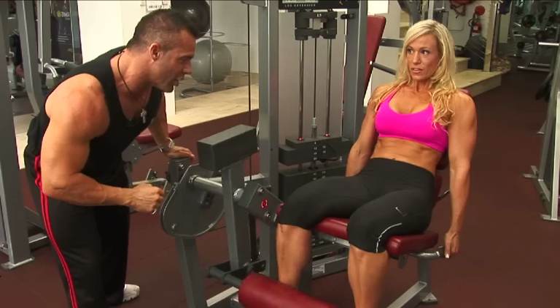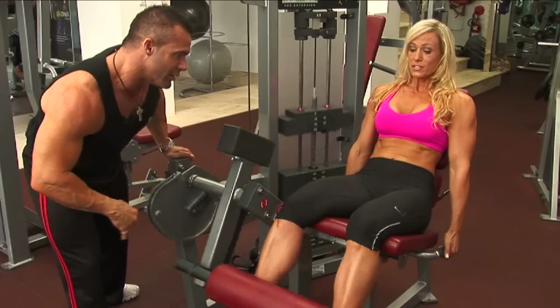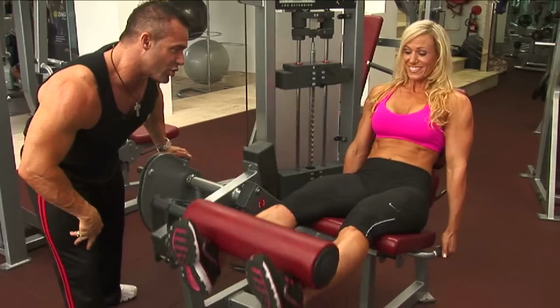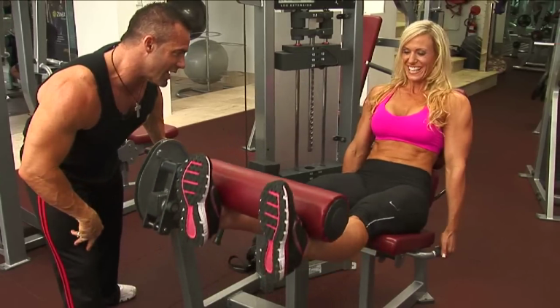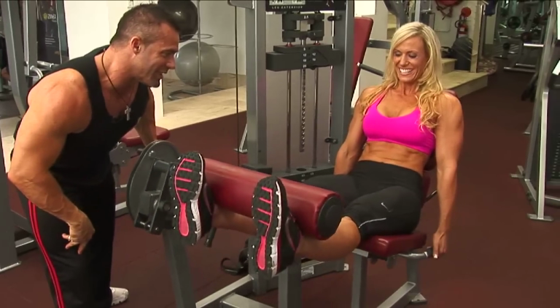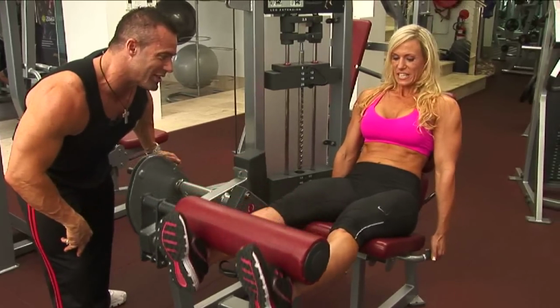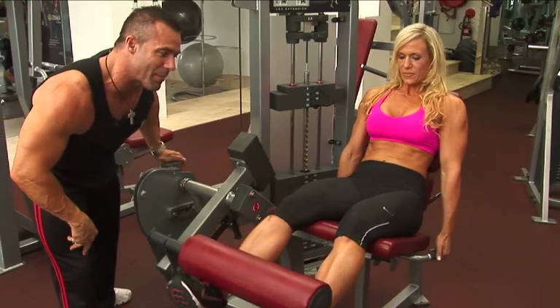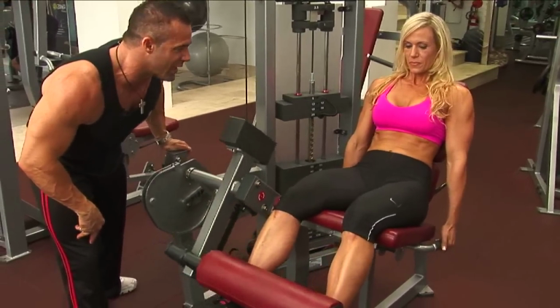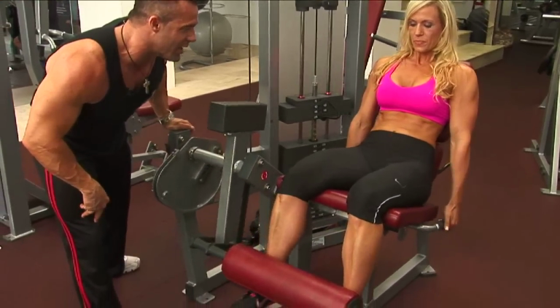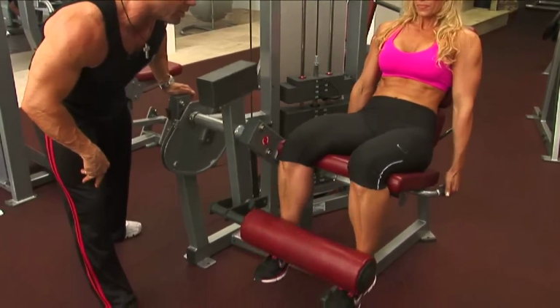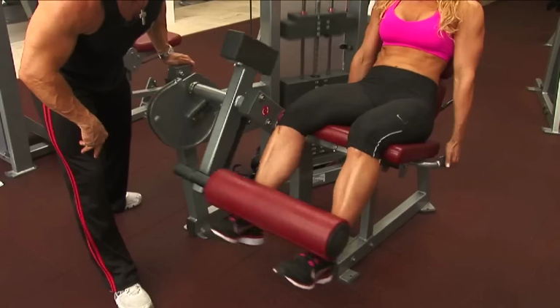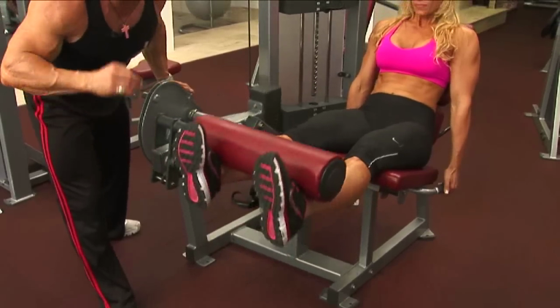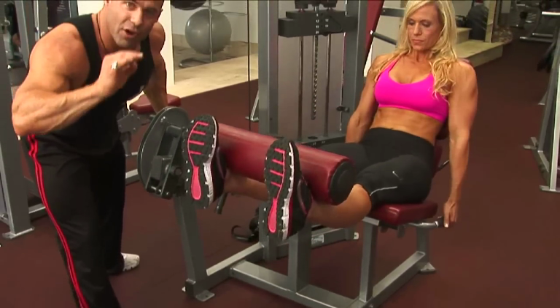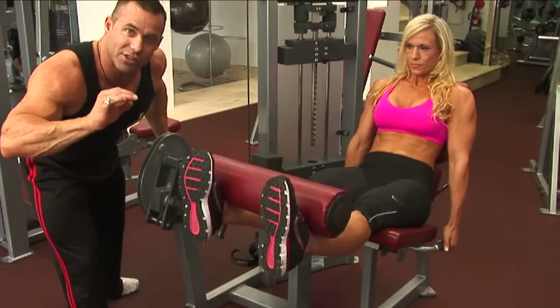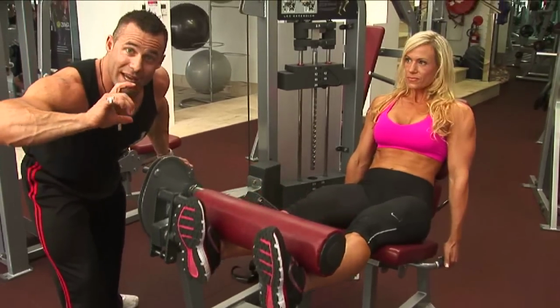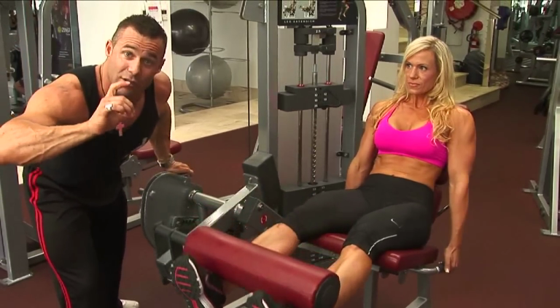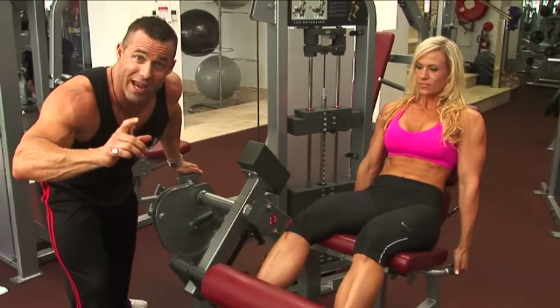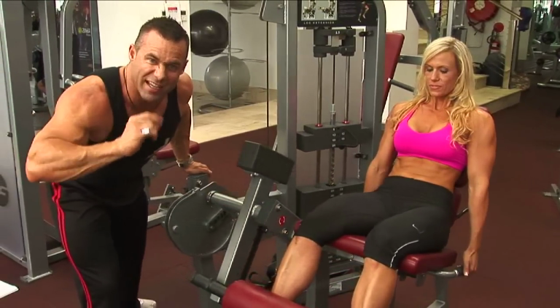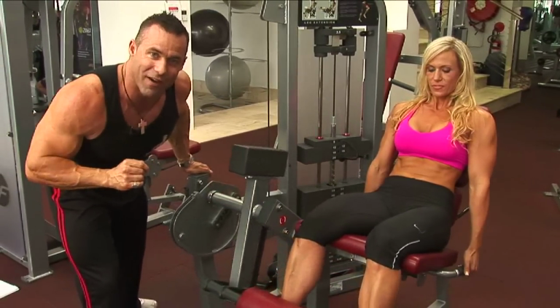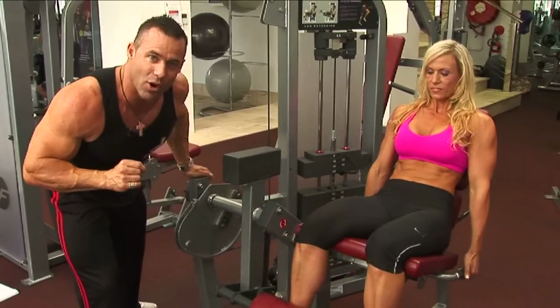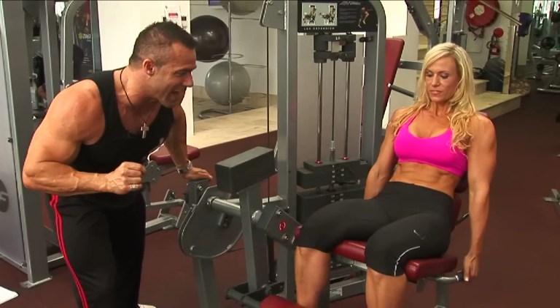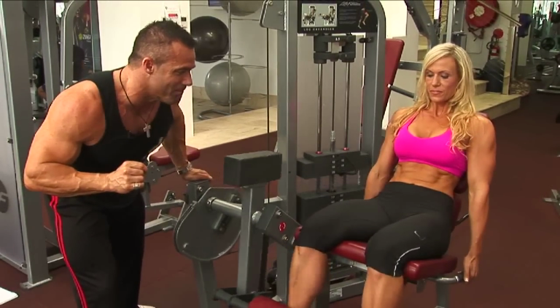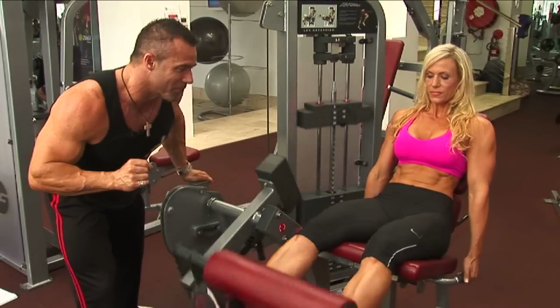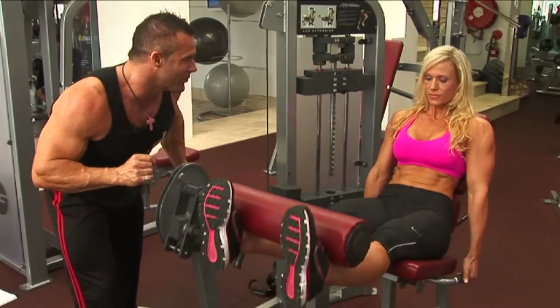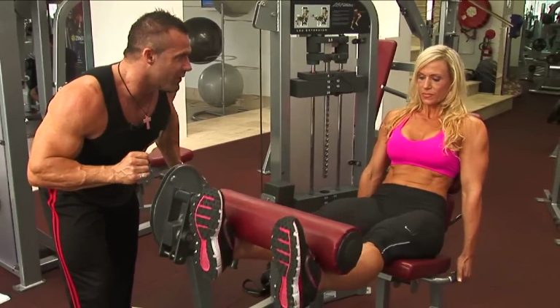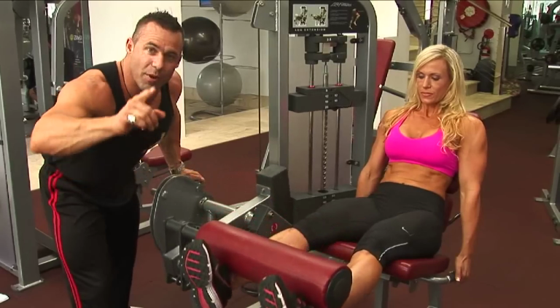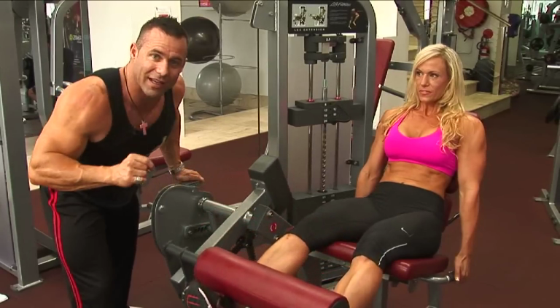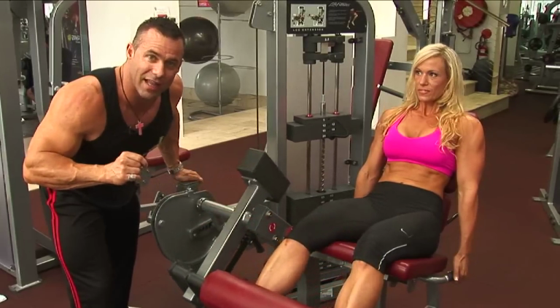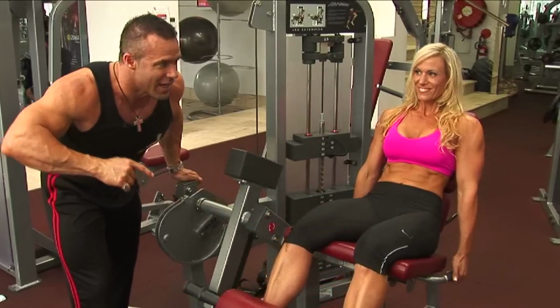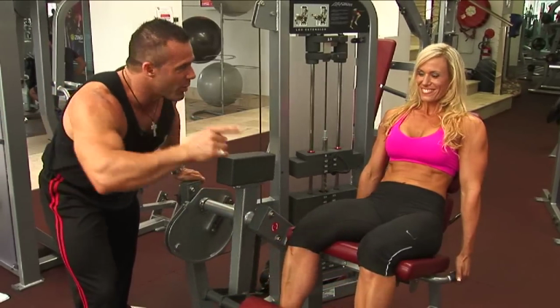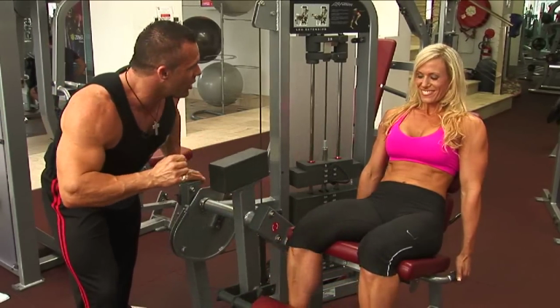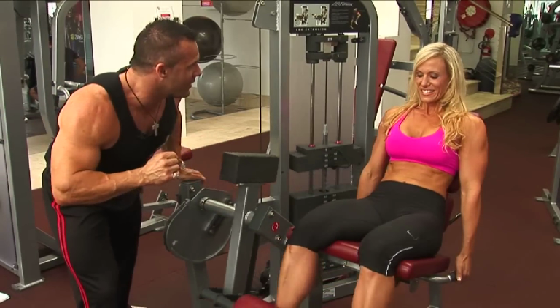Keep it going, Jodine — one second up, three seconds down. This is our first exercise in the superset to get this advanced leg workout started. That is the perfect leg extension, ladies. Let's move on and hit the leg curl.